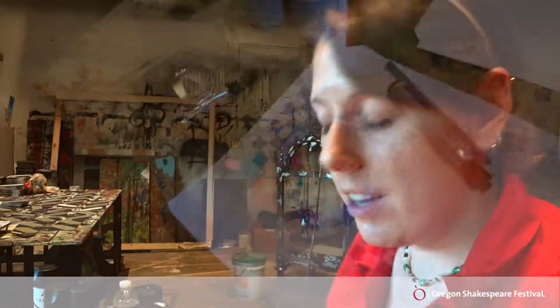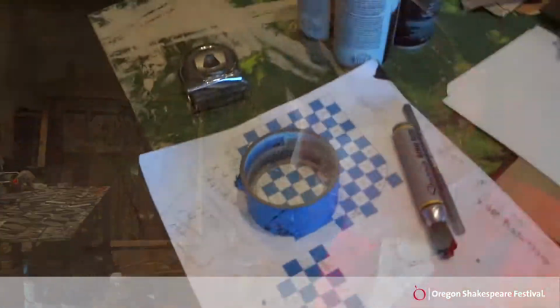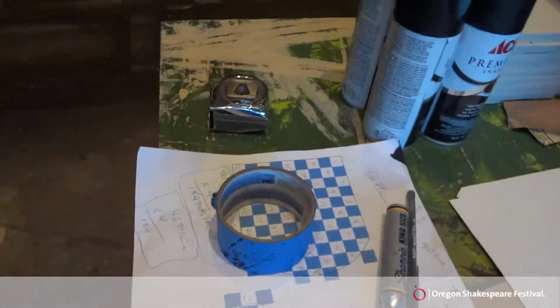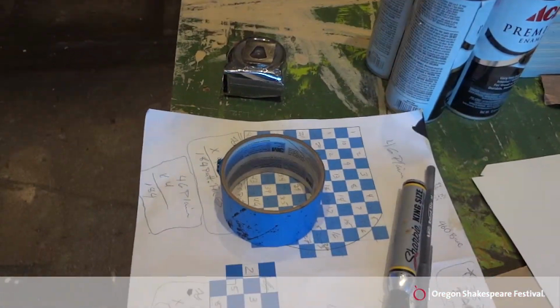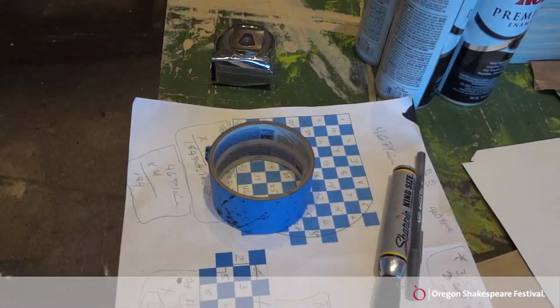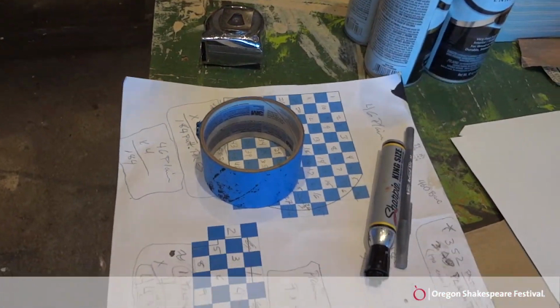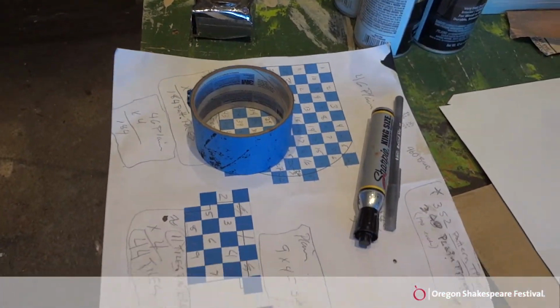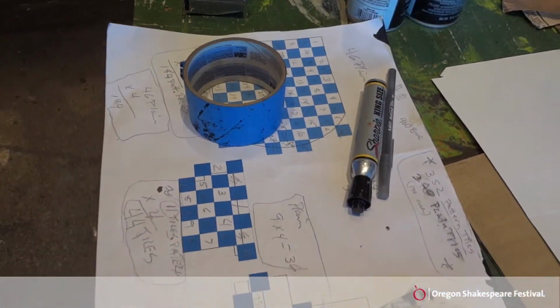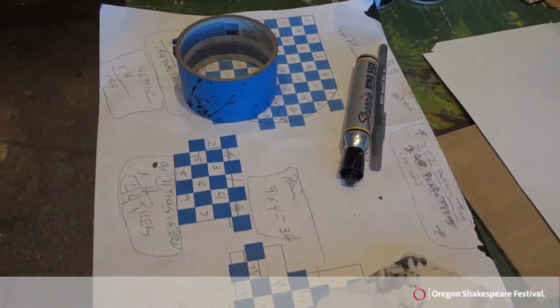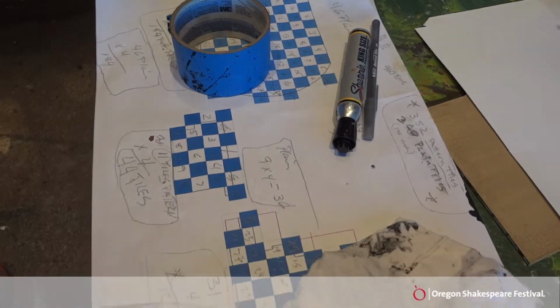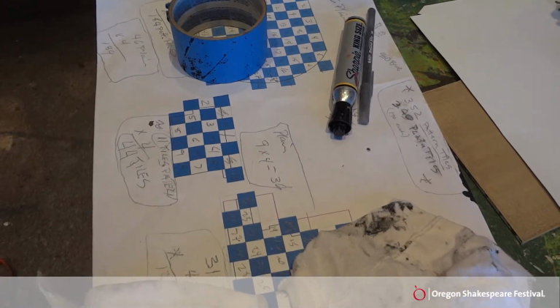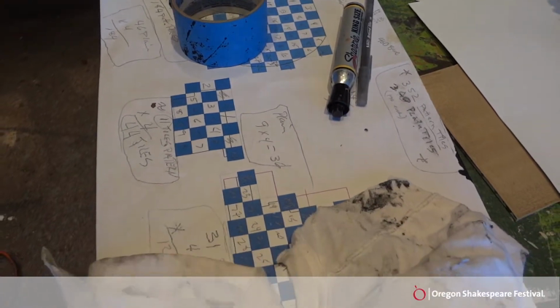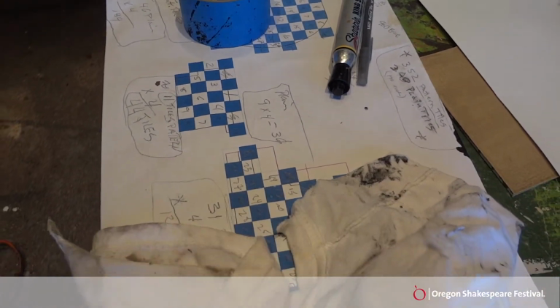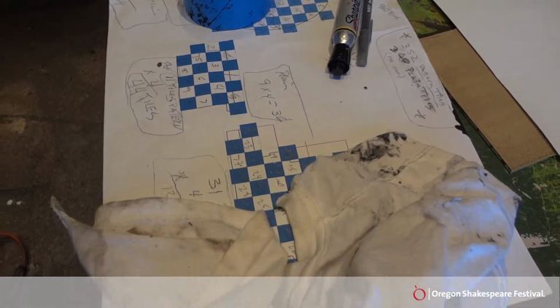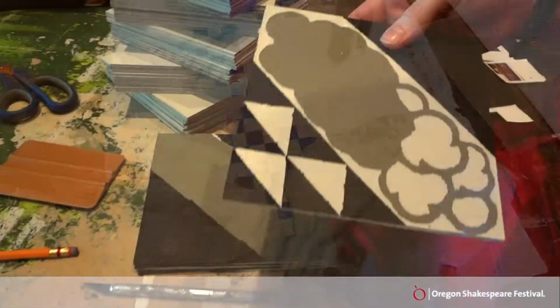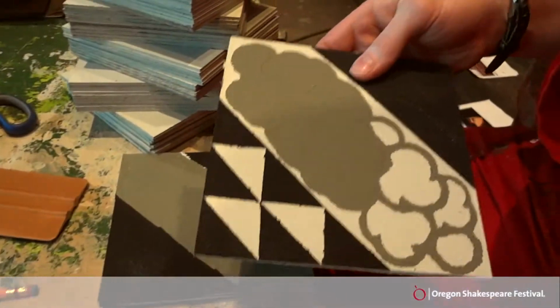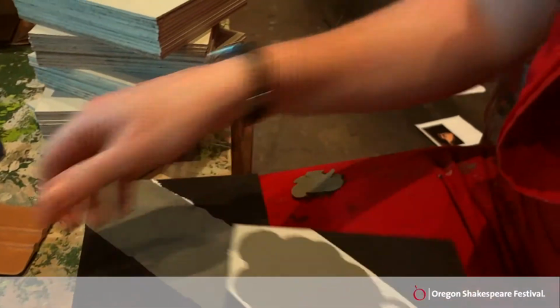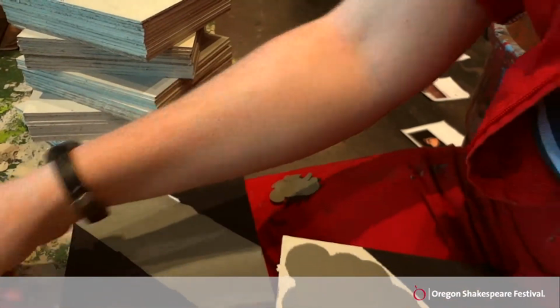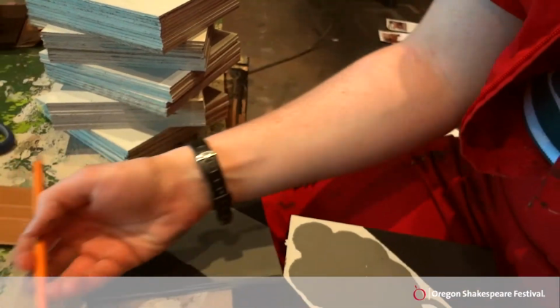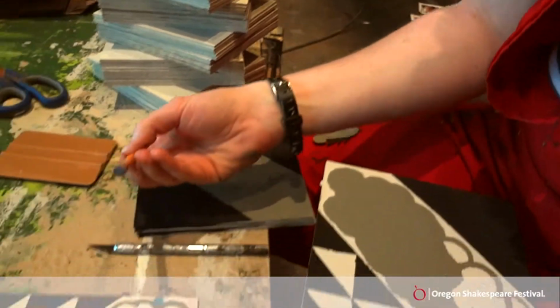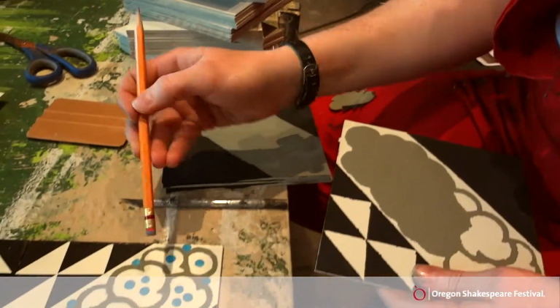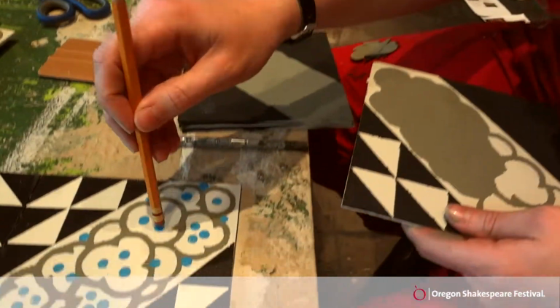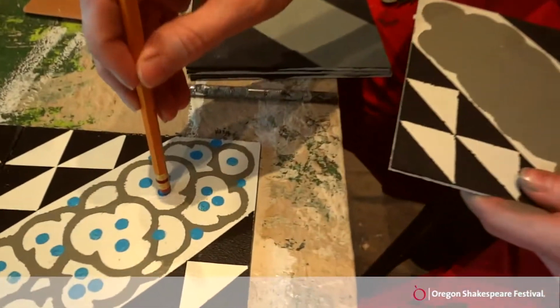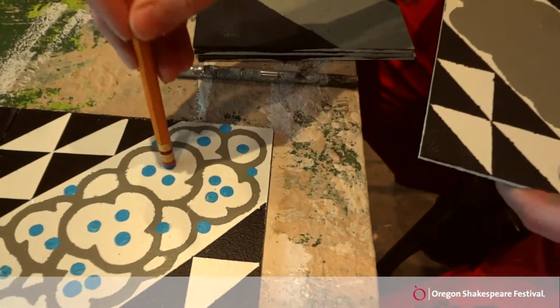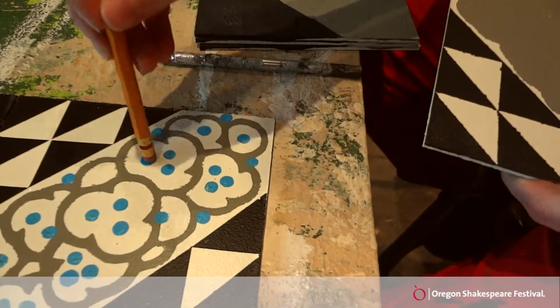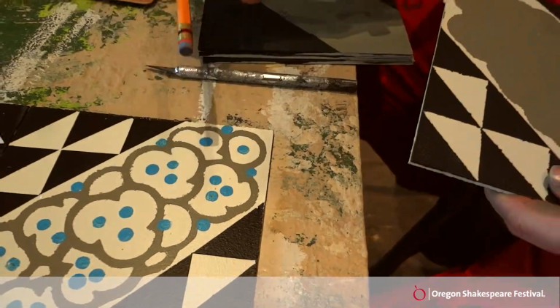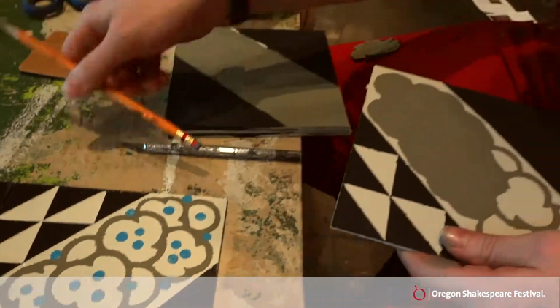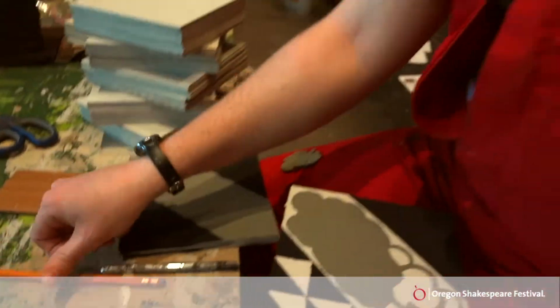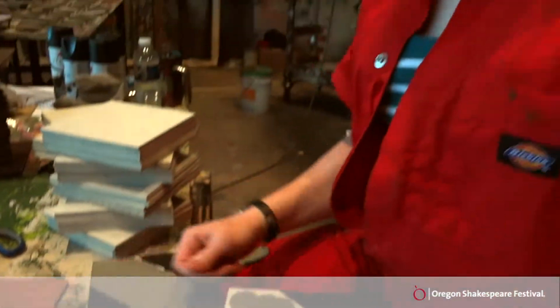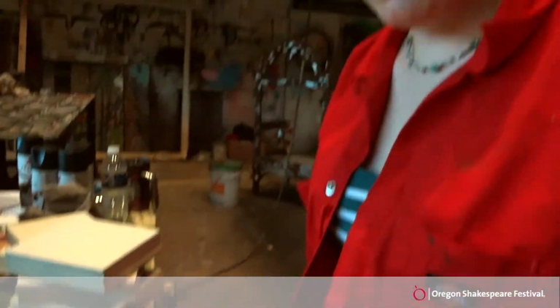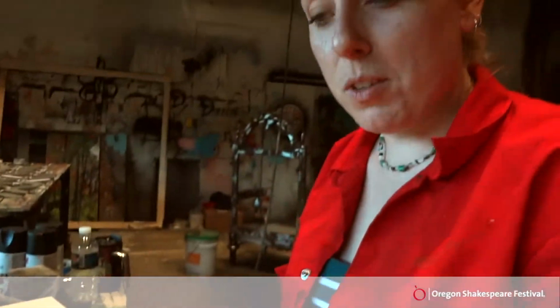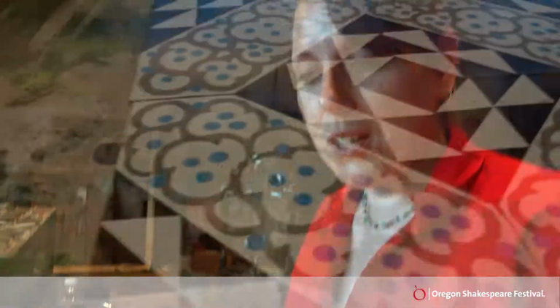And then just peel off the parts that we would like to paint, paint them, touch them up, add these — actually with a pencil eraser — those little dots, and seal them so that they look like legitimate tiles.